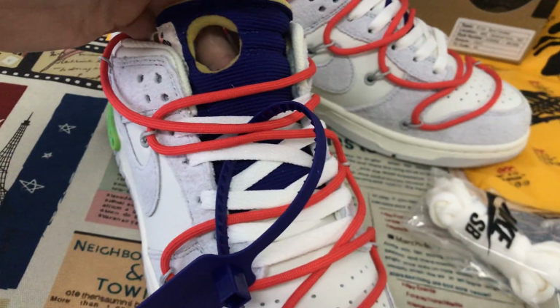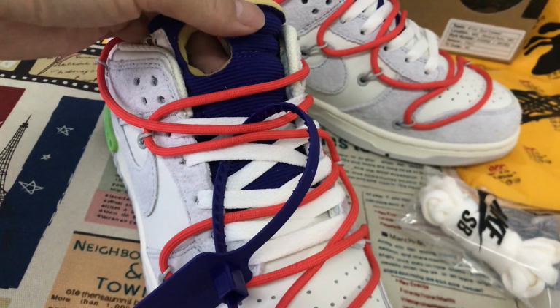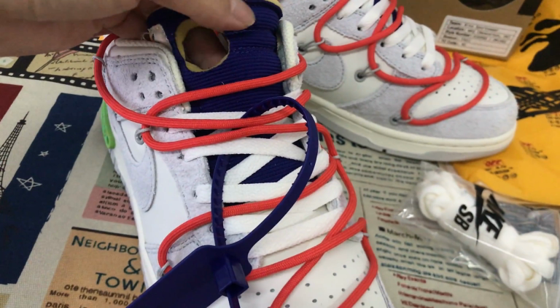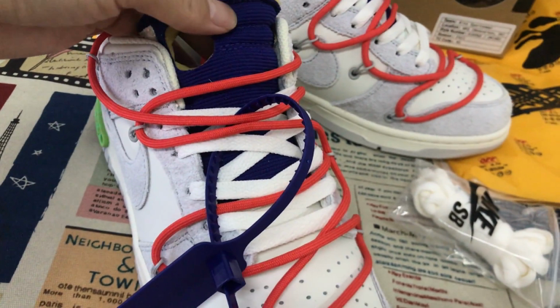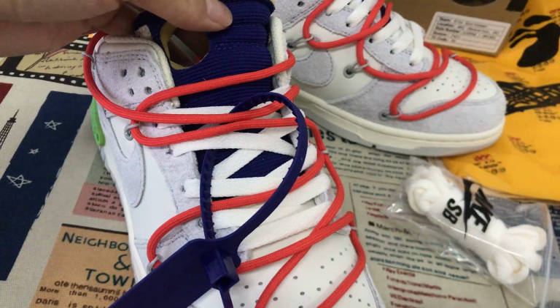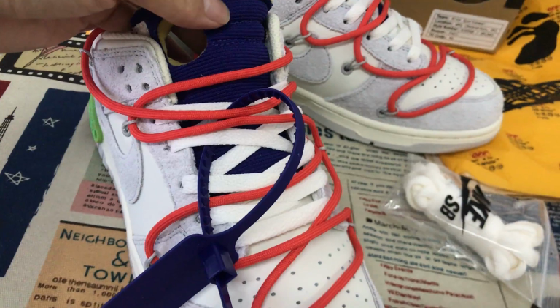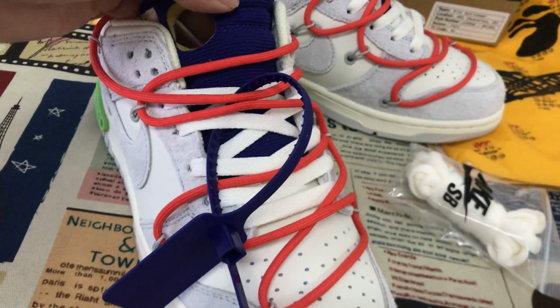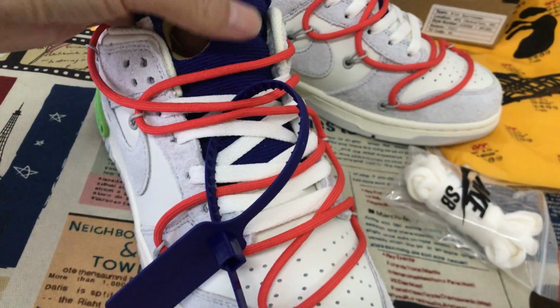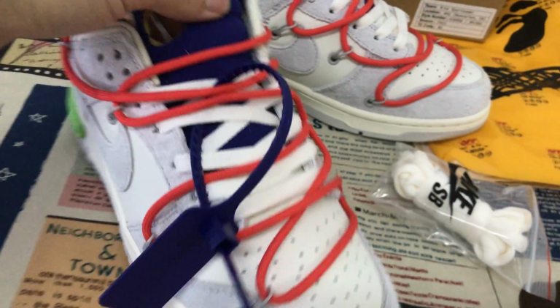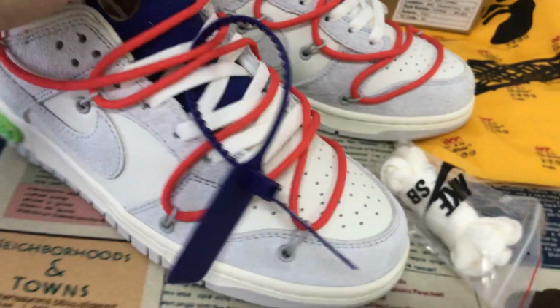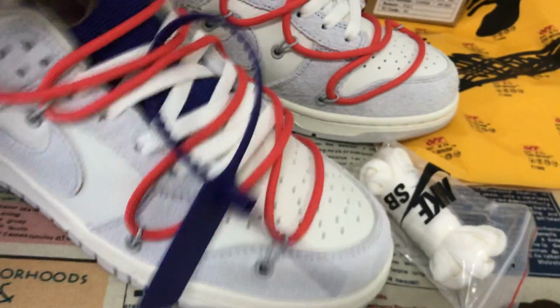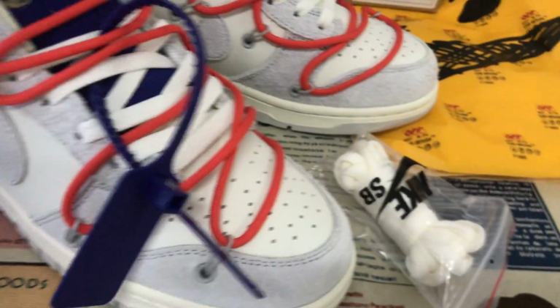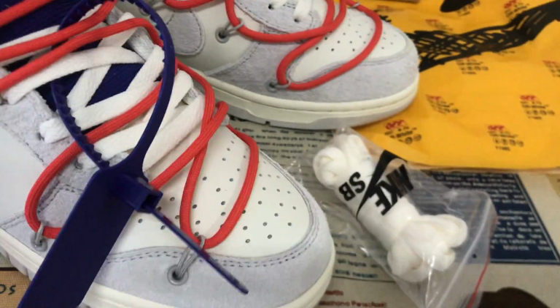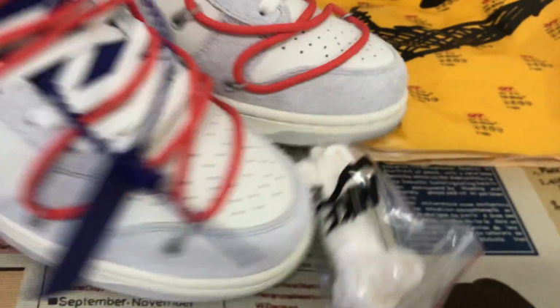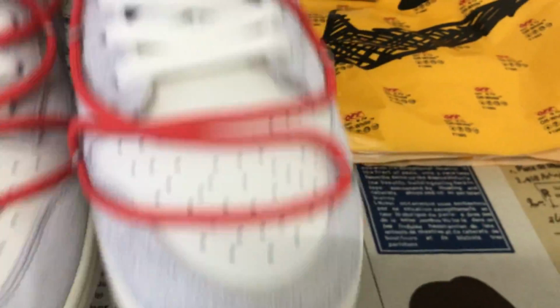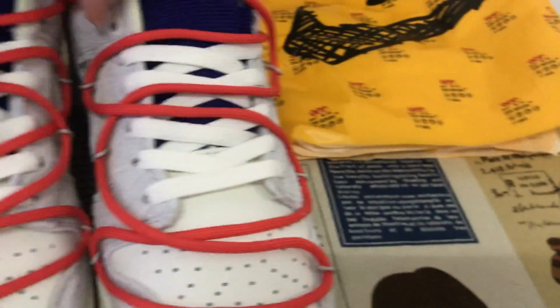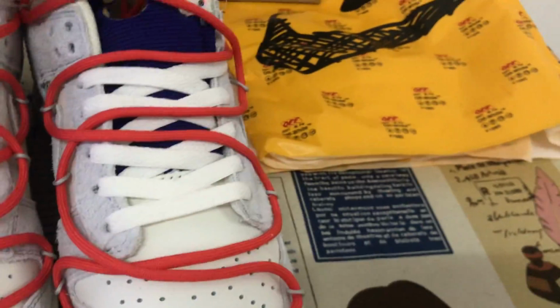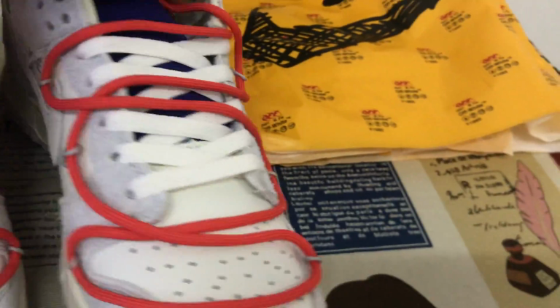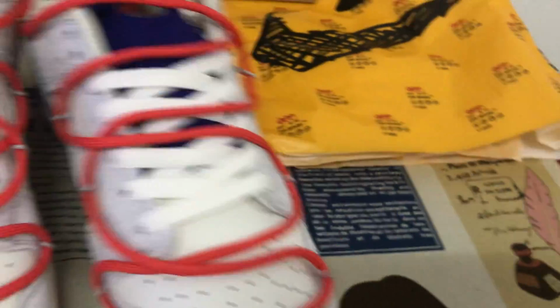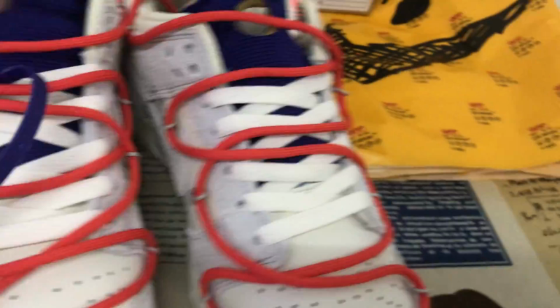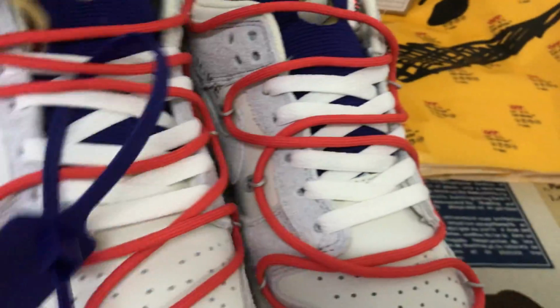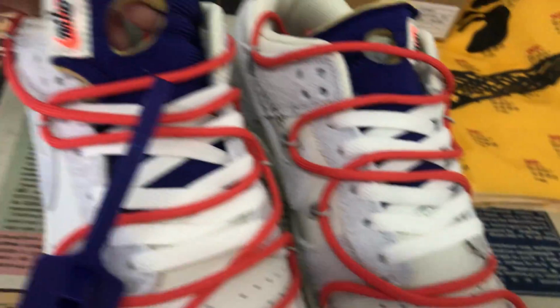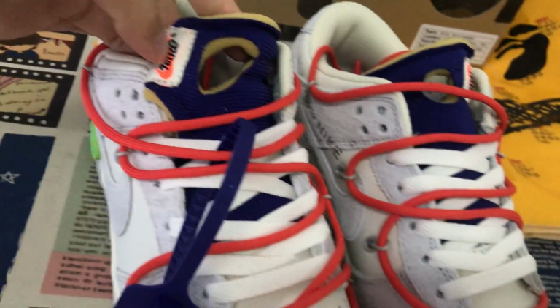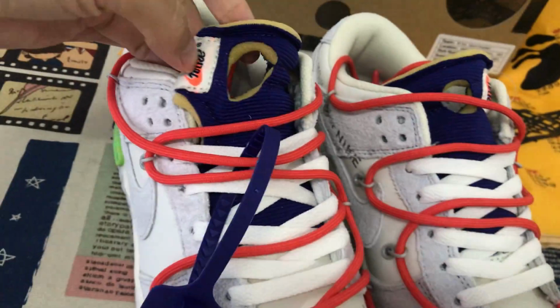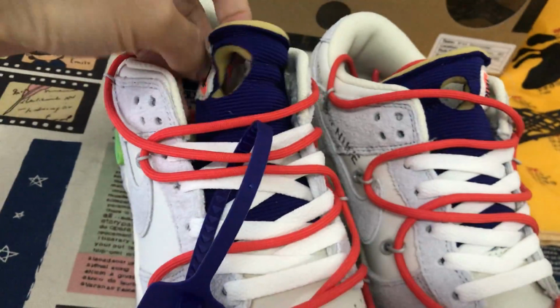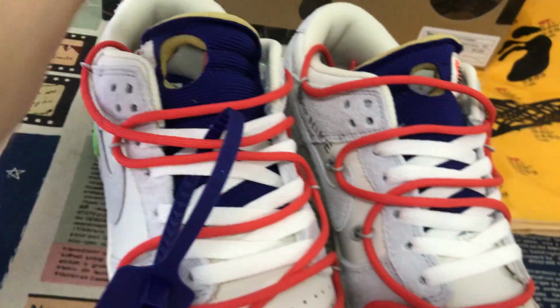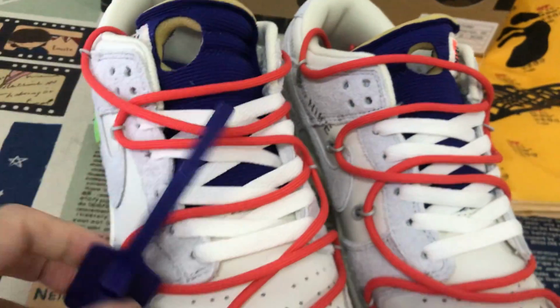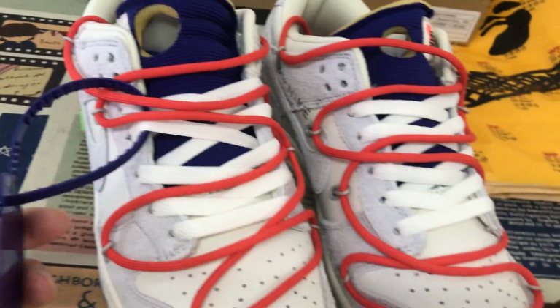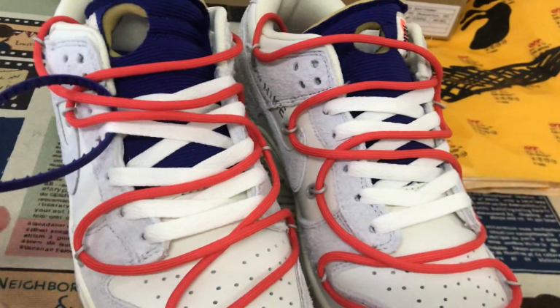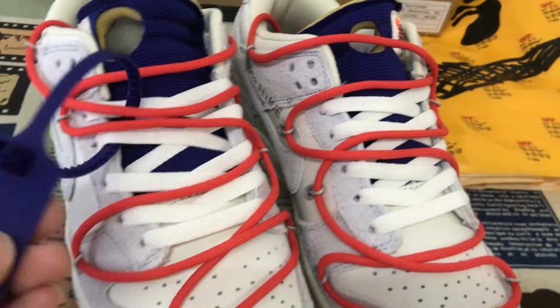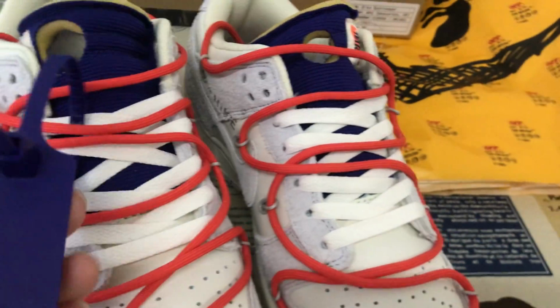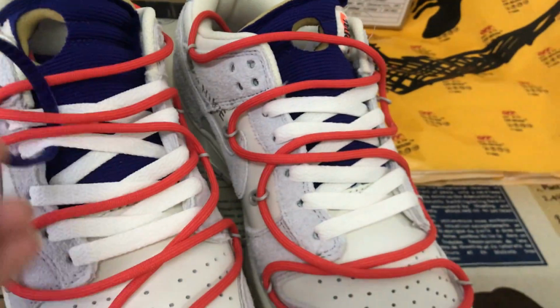The blue tongue. Here is the tongue tag and the blue detailing.